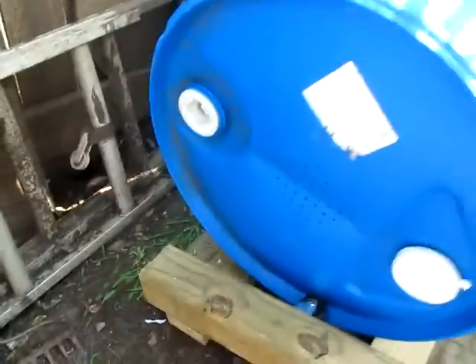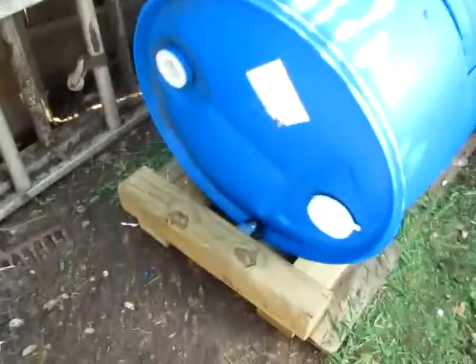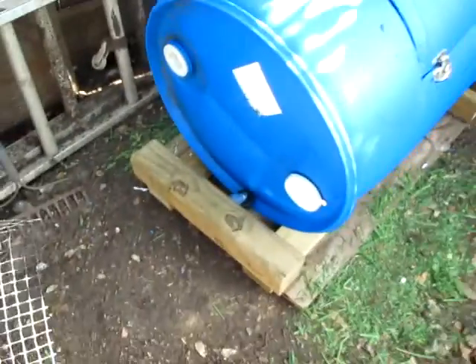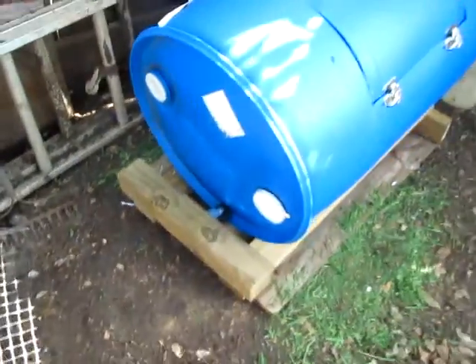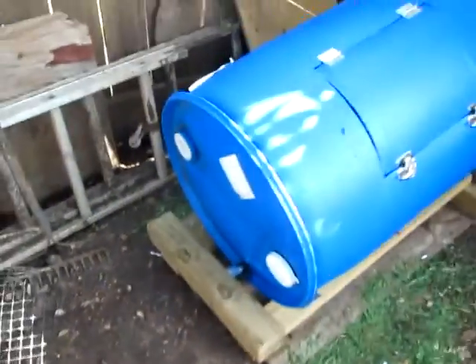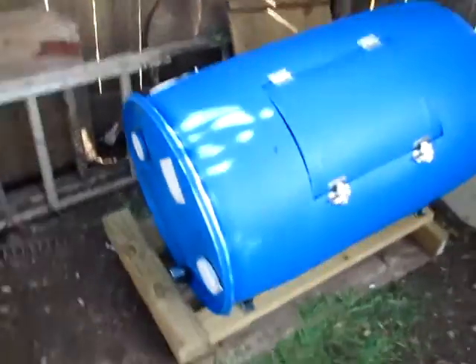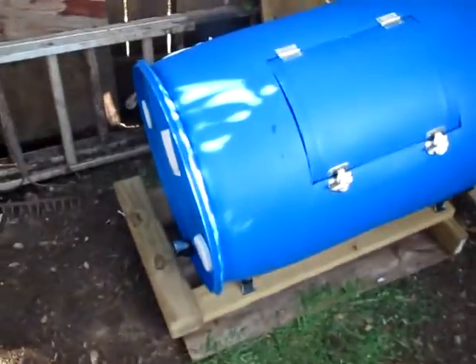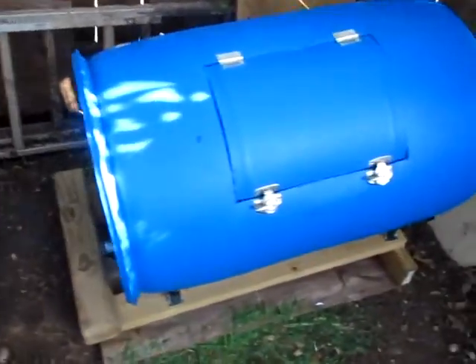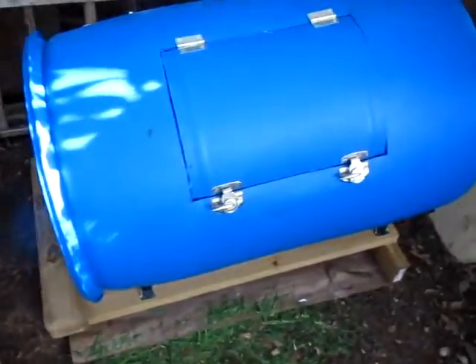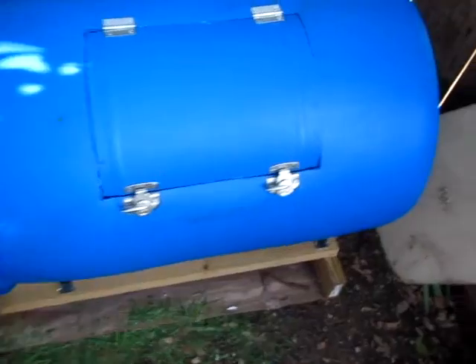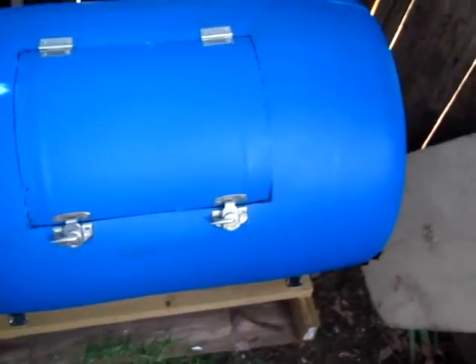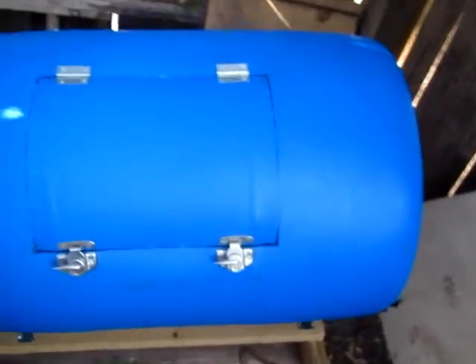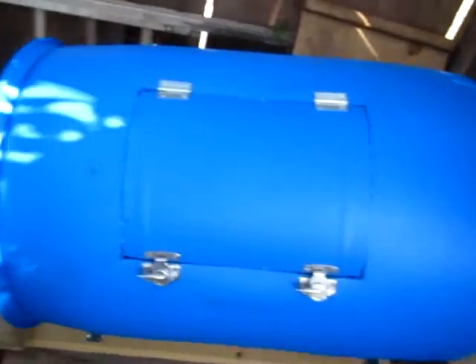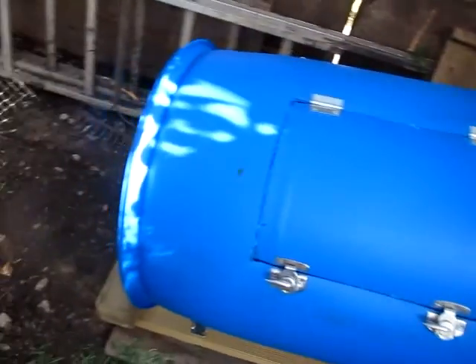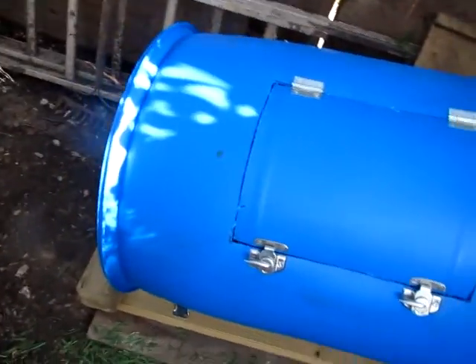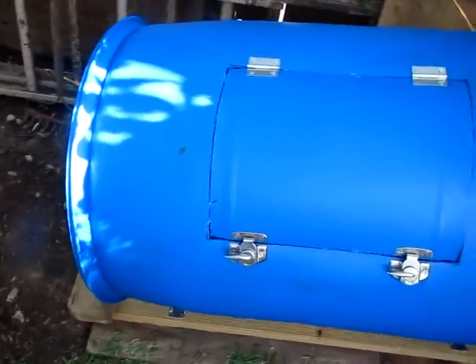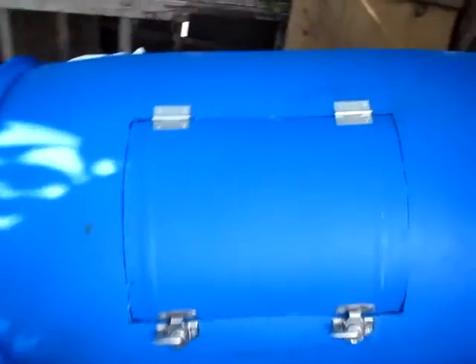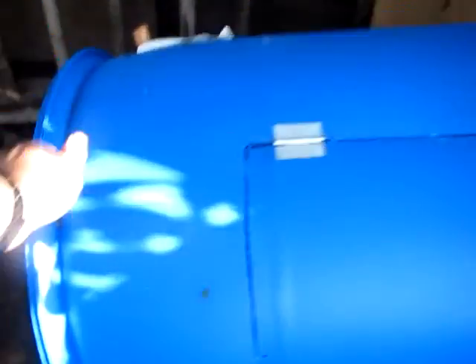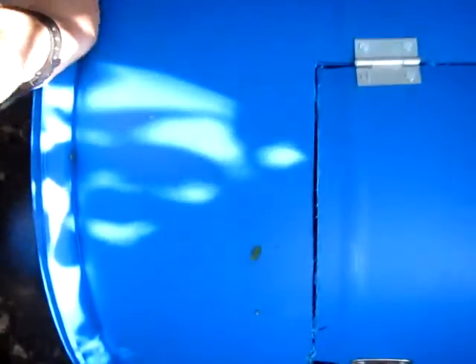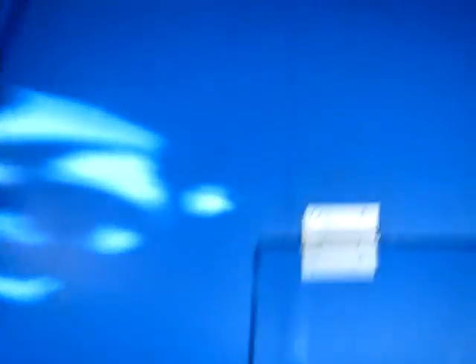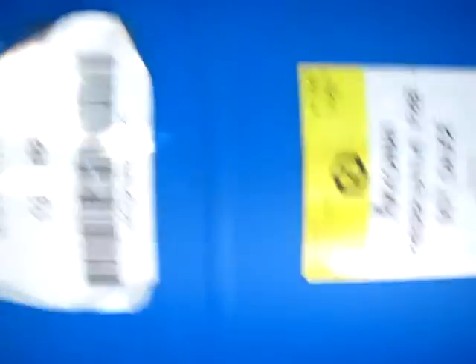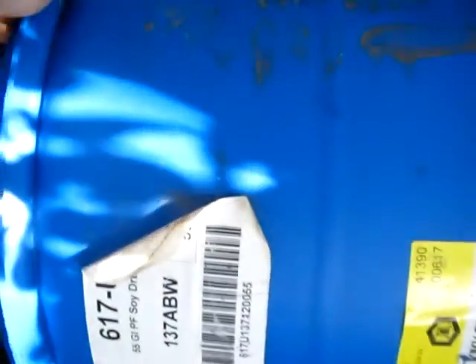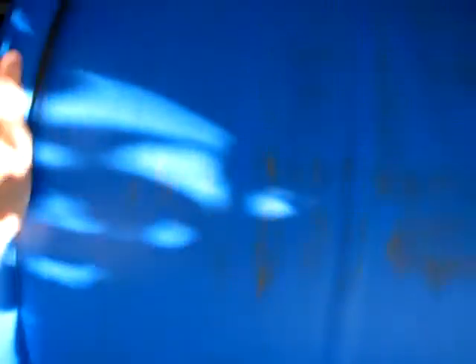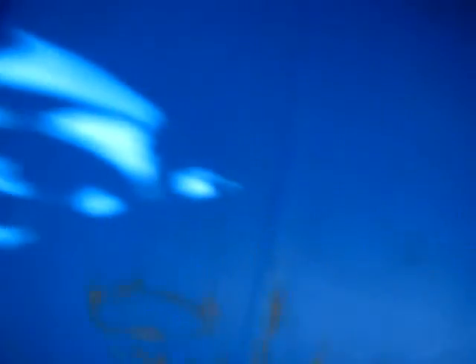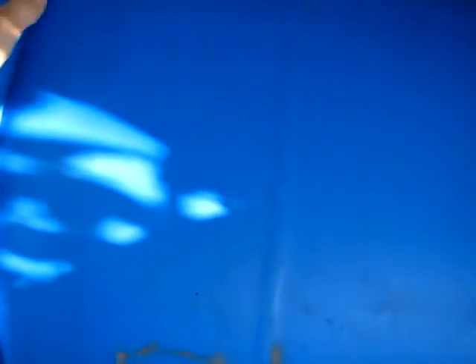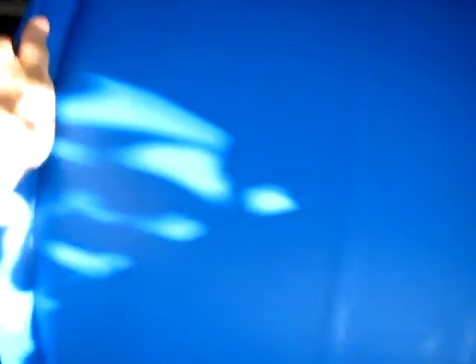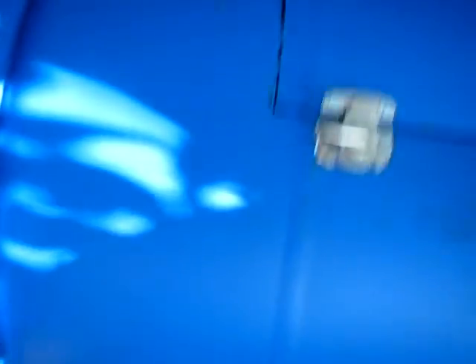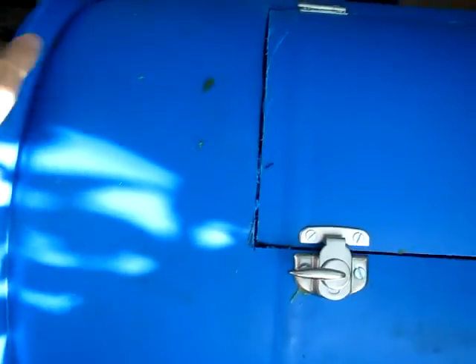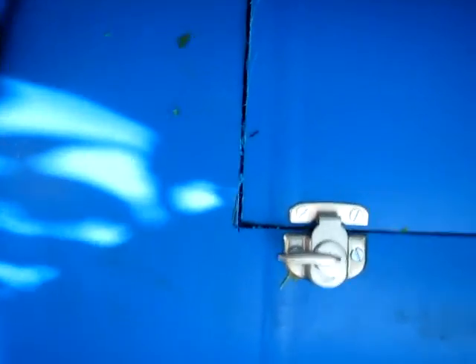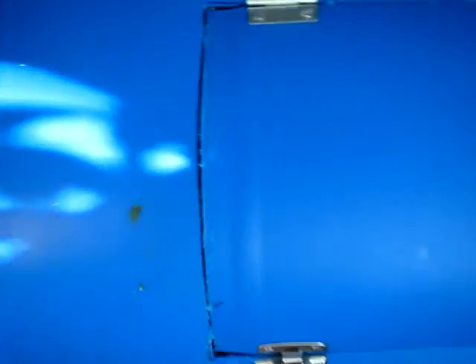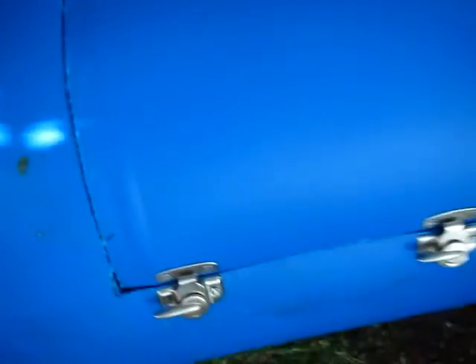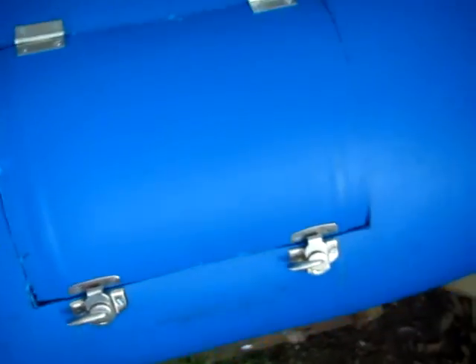The compost tumbler I made. Isn't it beautiful? Kikkoman is what was in here.